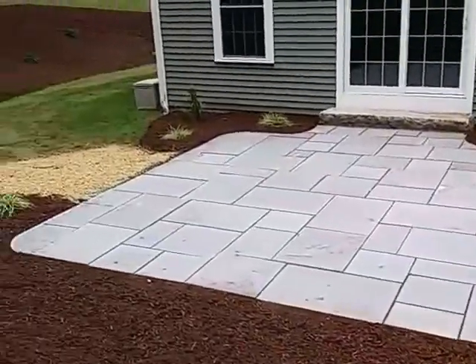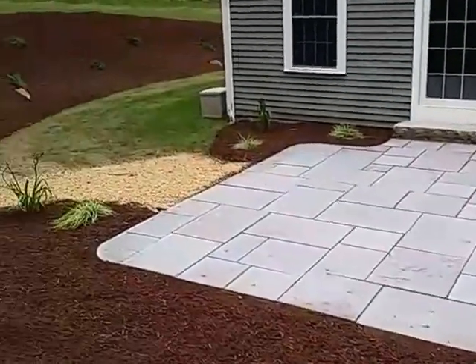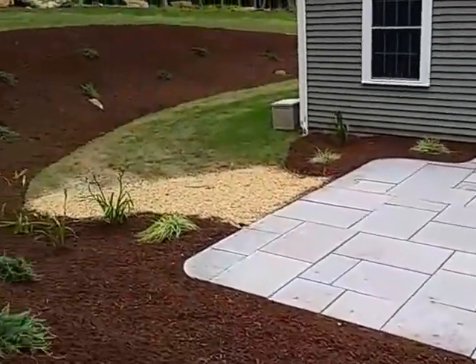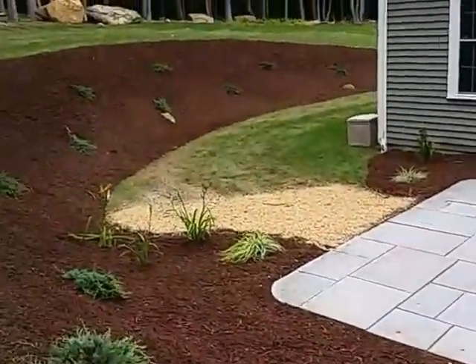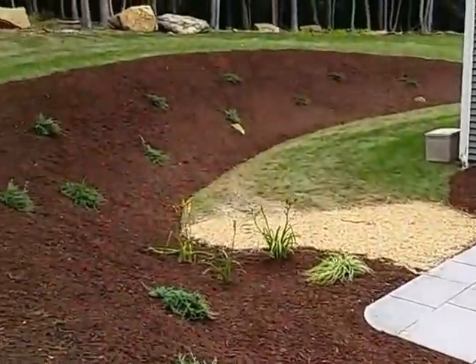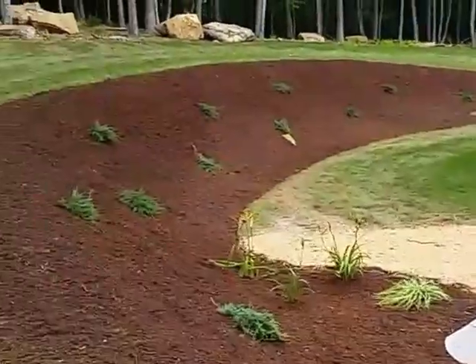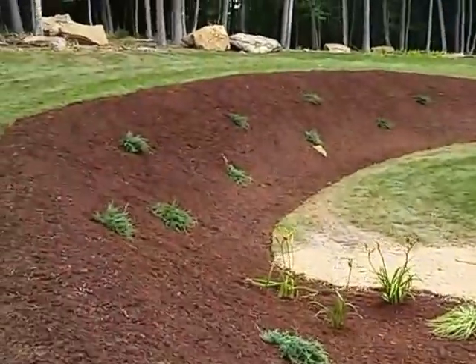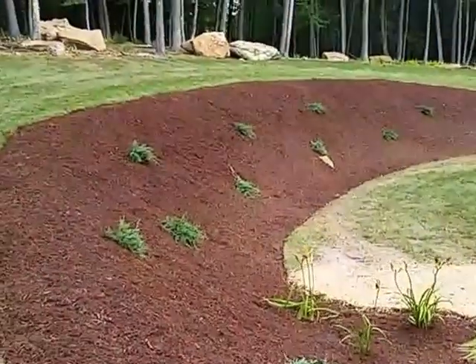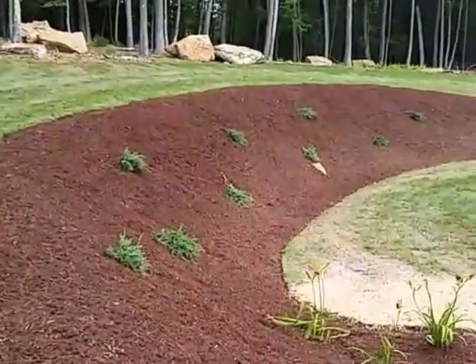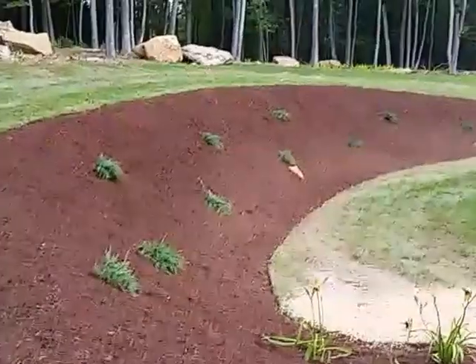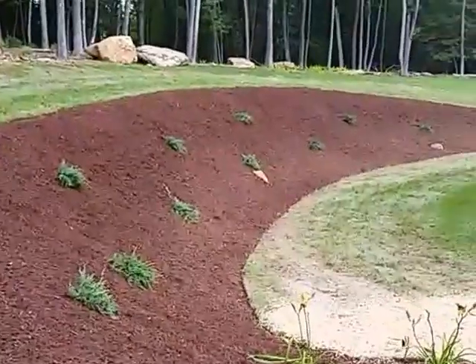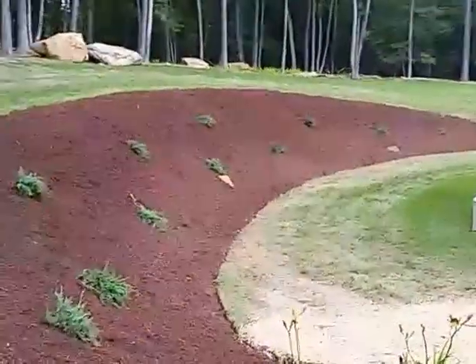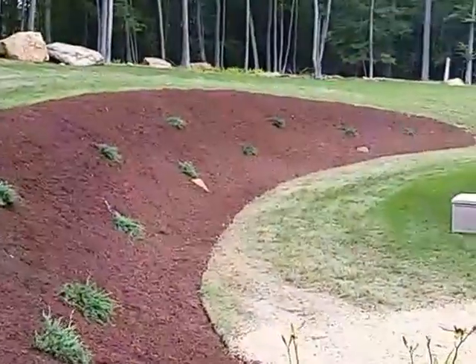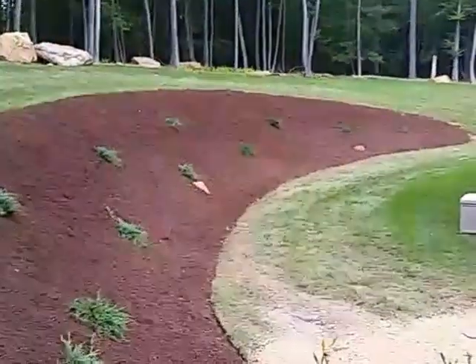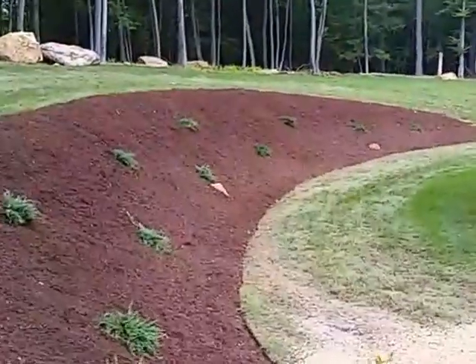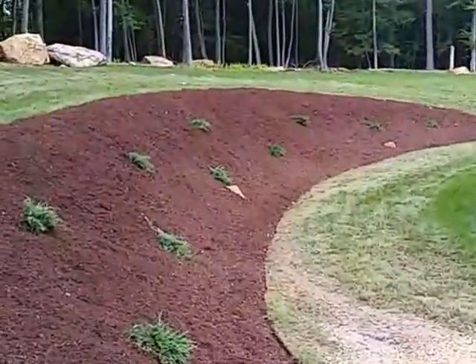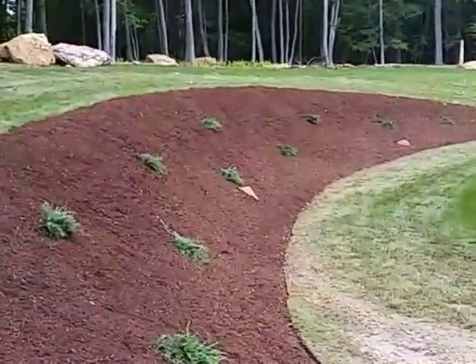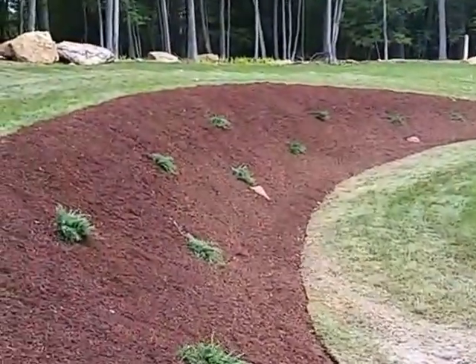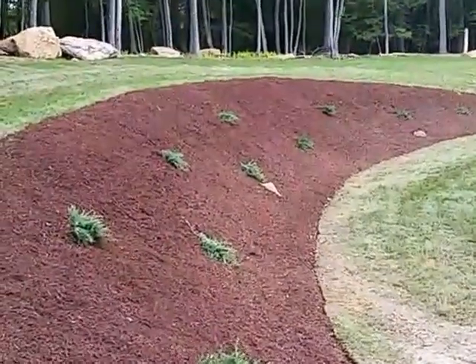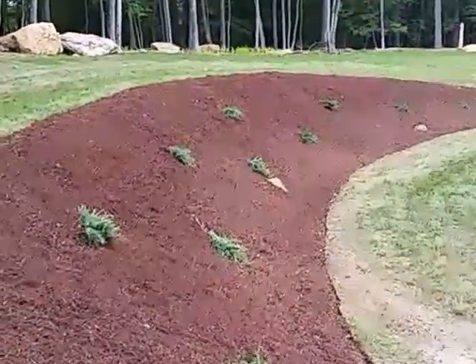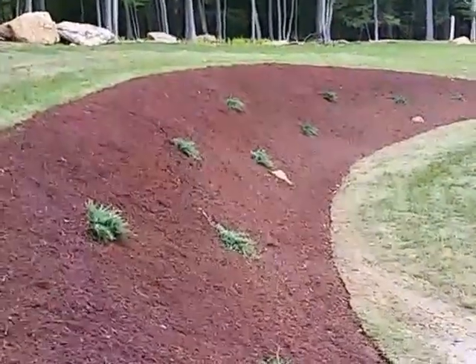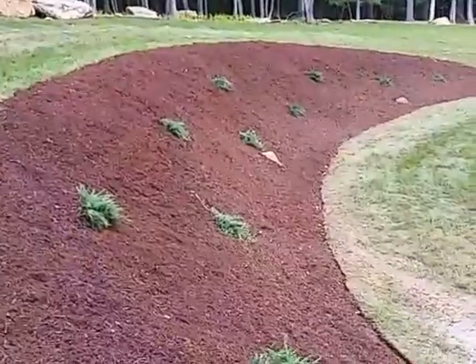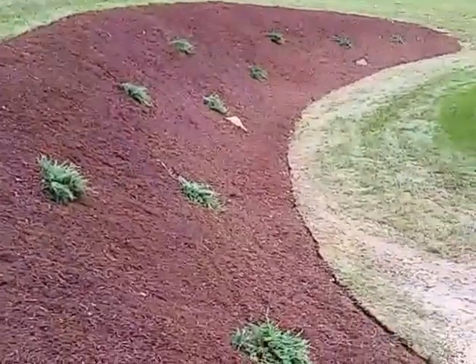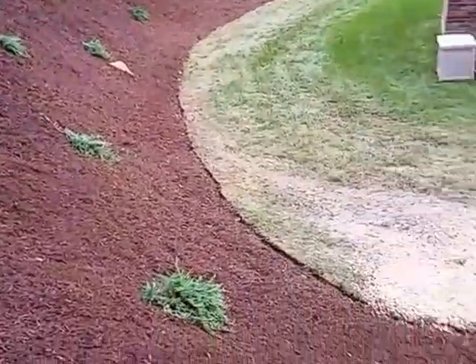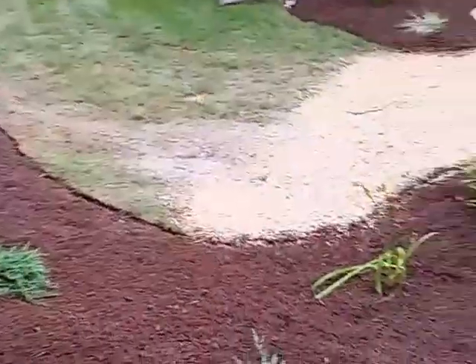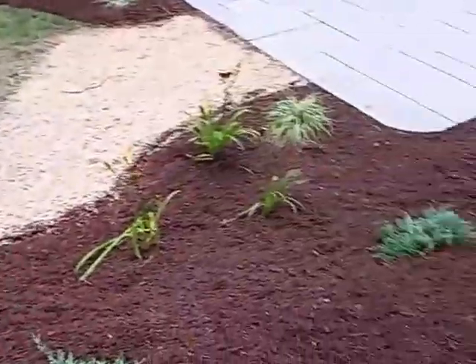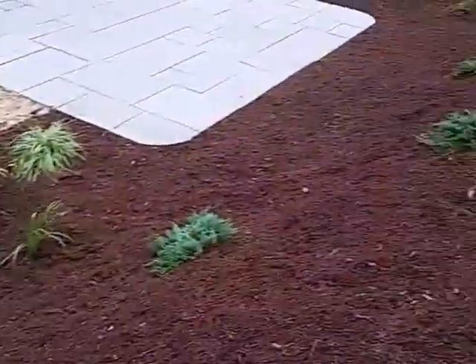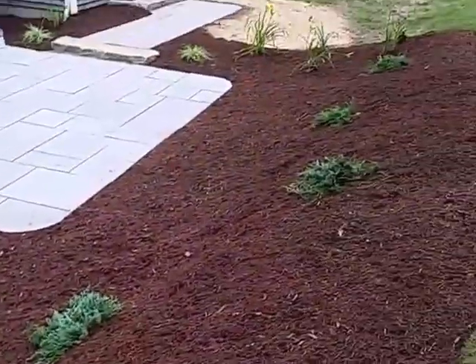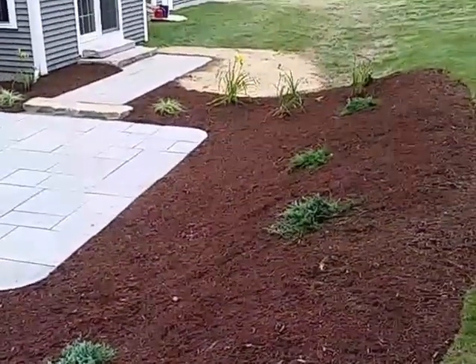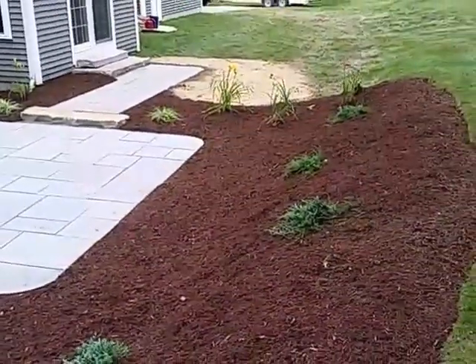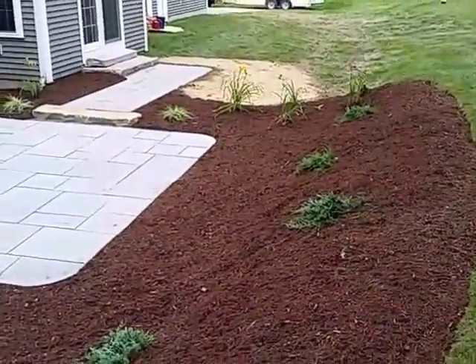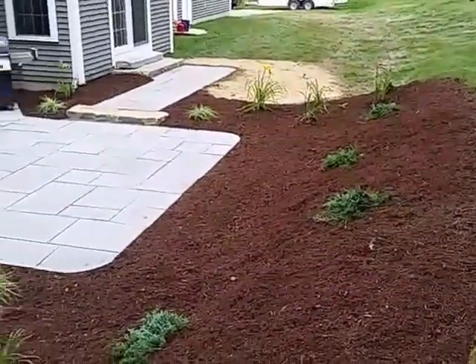They had a really overgrown hillside here, so we cleaned it up and put down some Bar Harbor Junipers. It's pretty generous spacing, but in time they'll fill the entire hill.